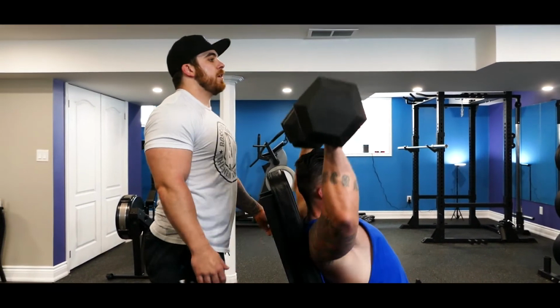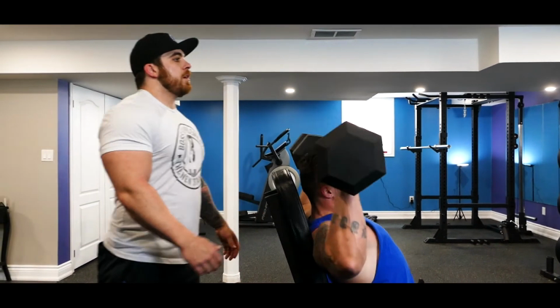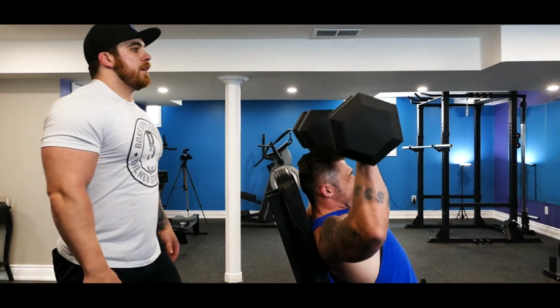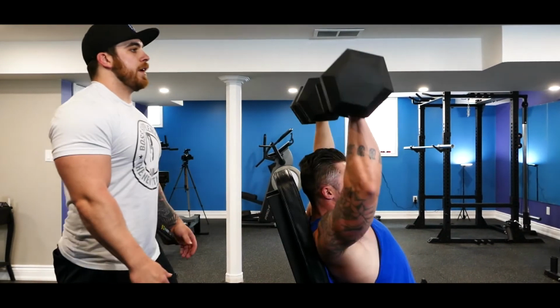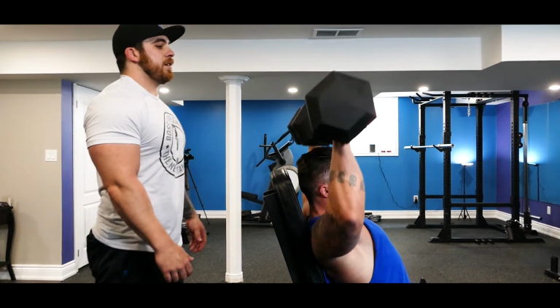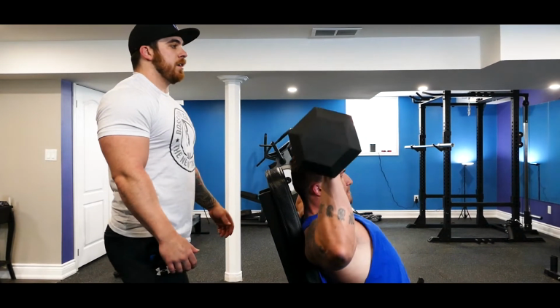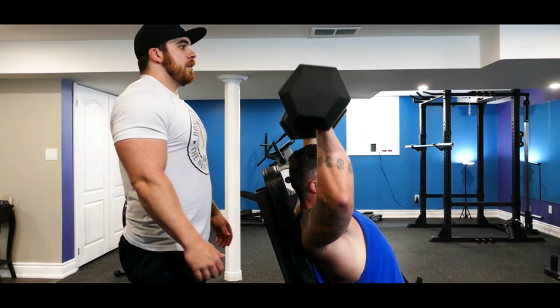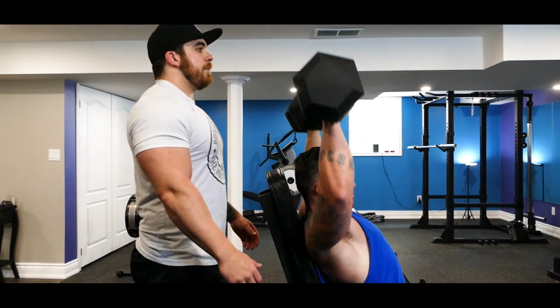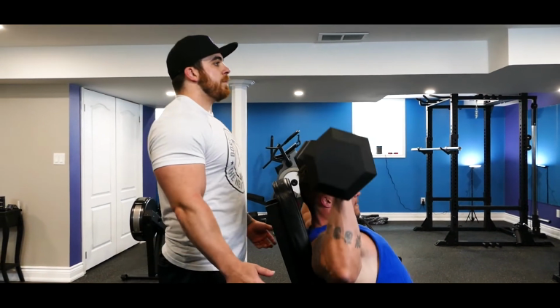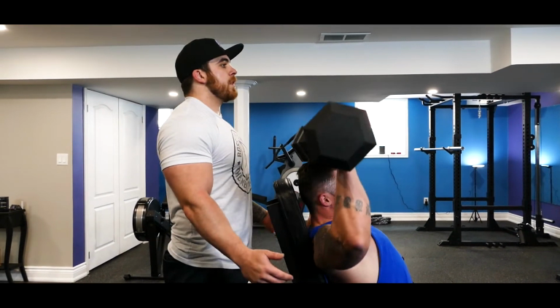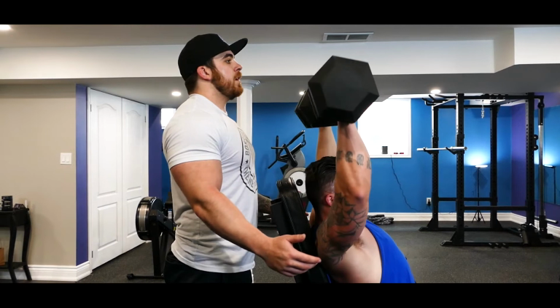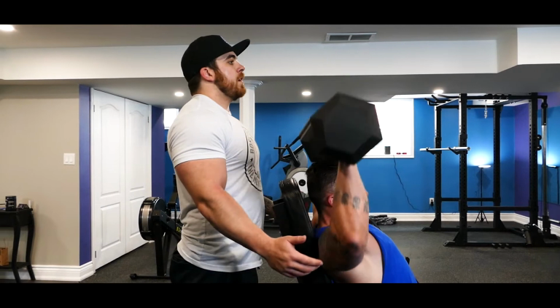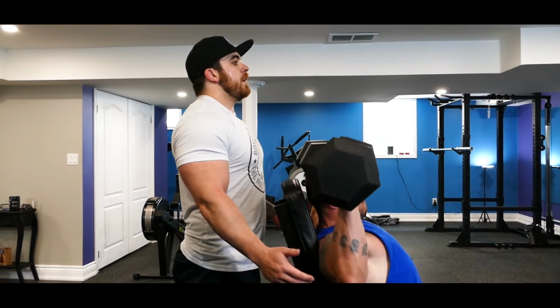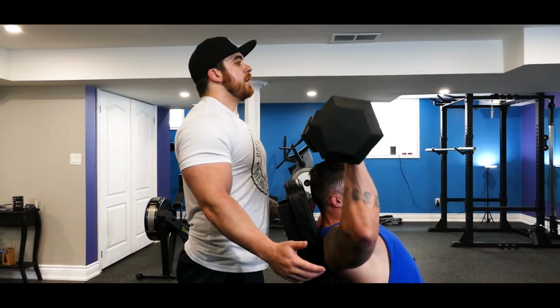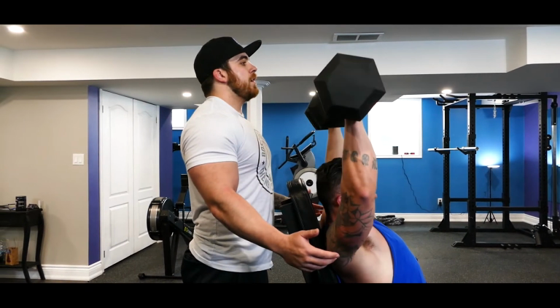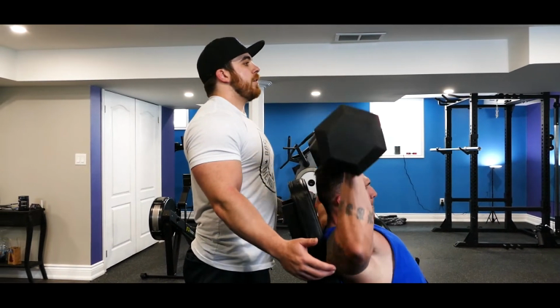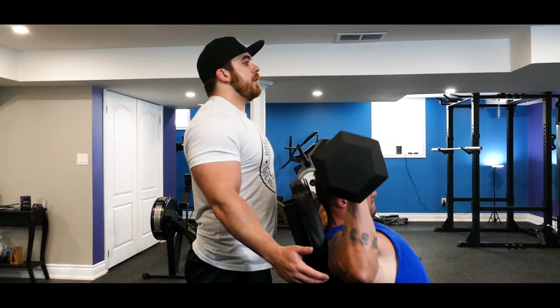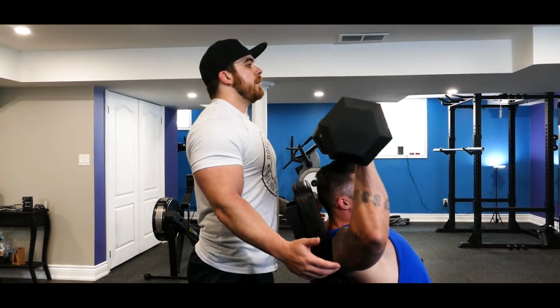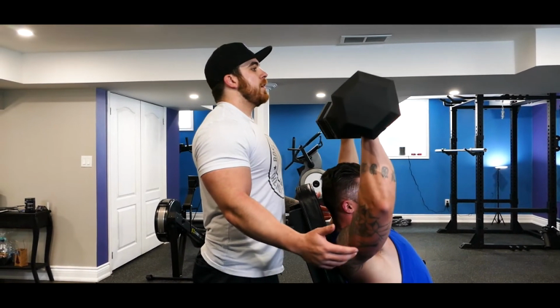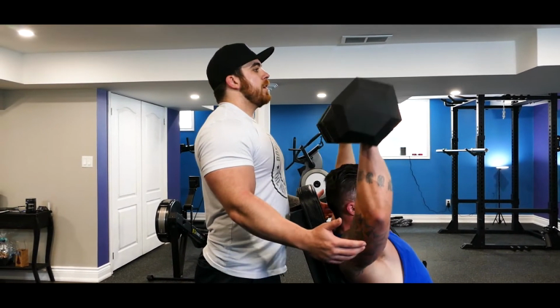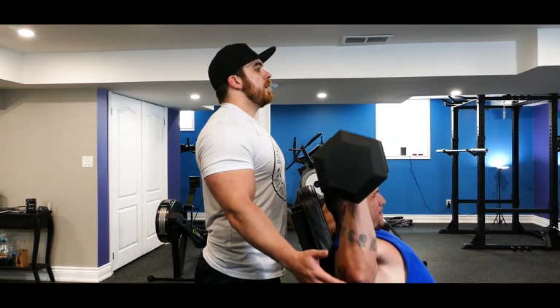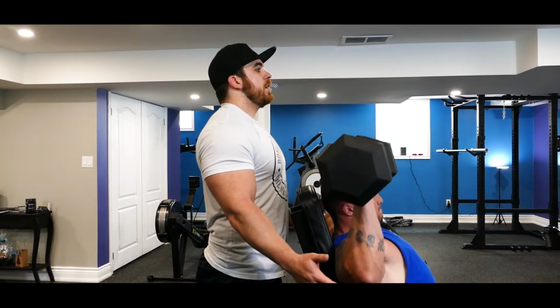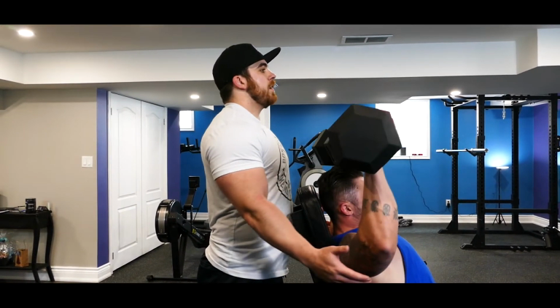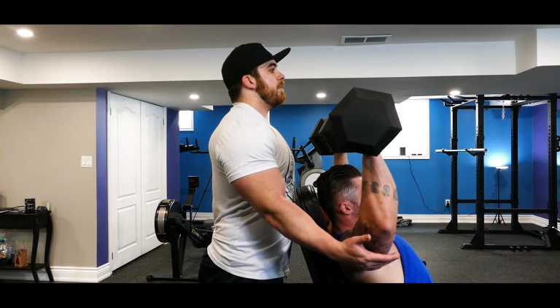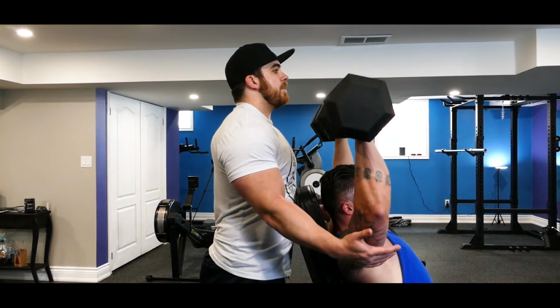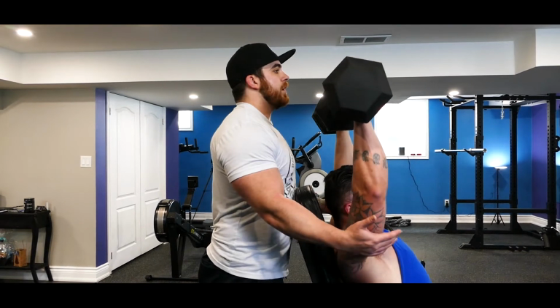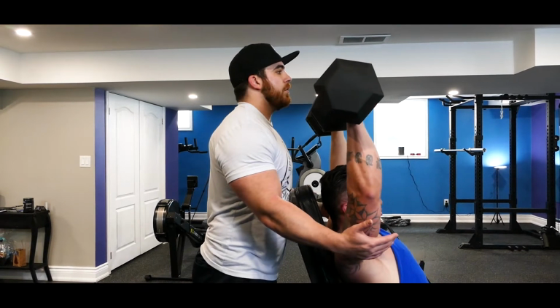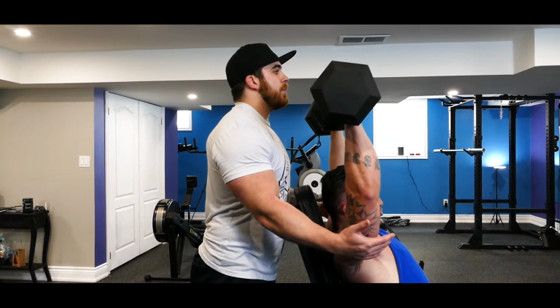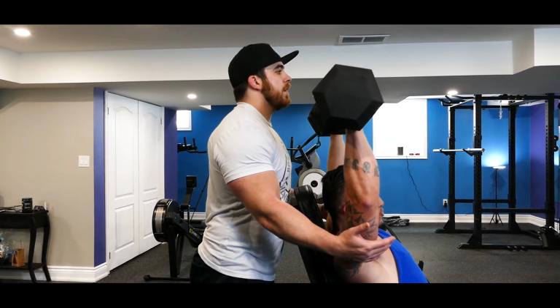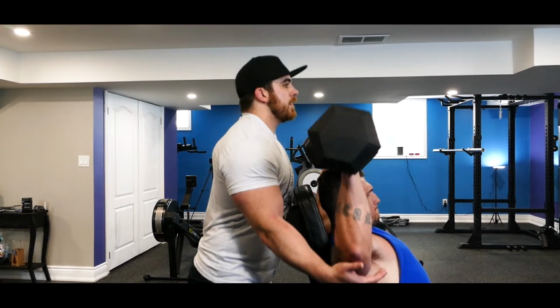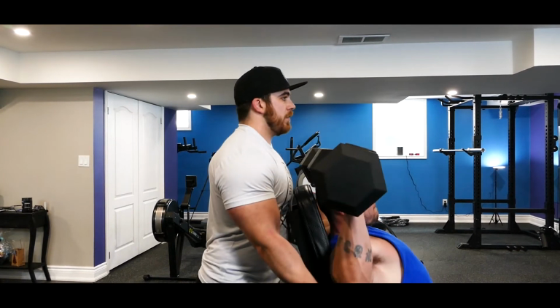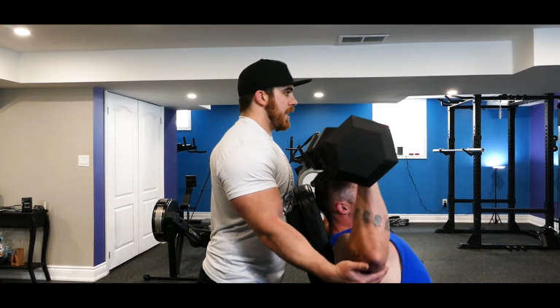Up. Yep. There we go. One more, one more. Let's go. Up.